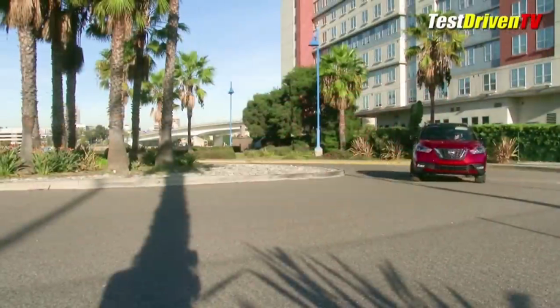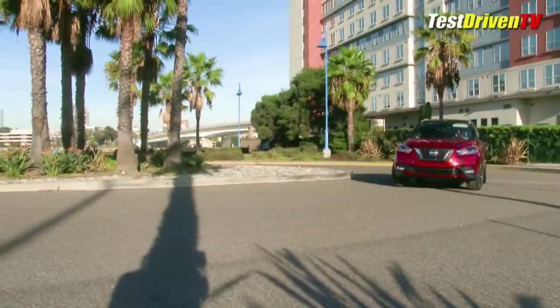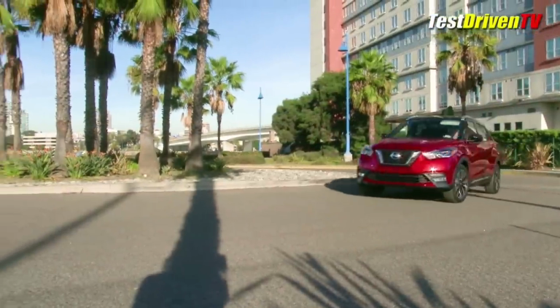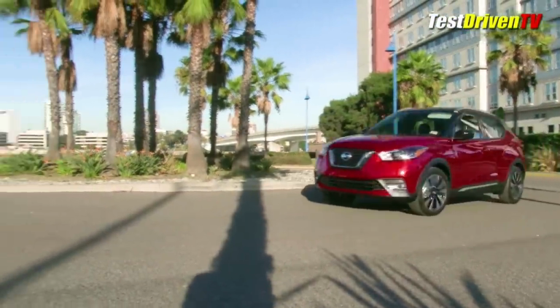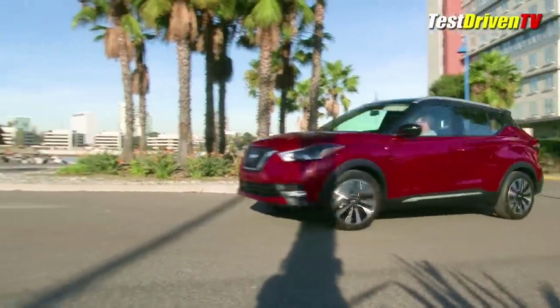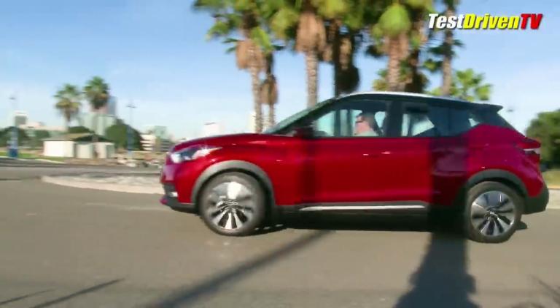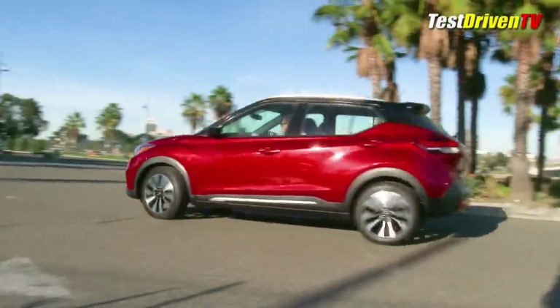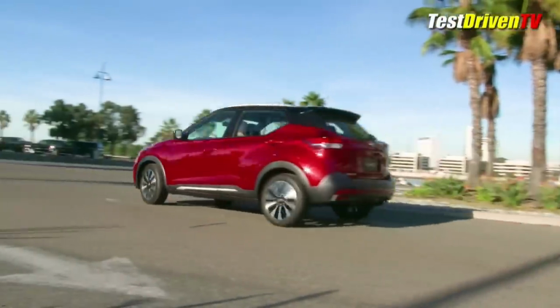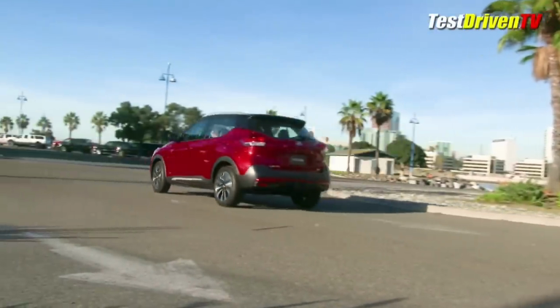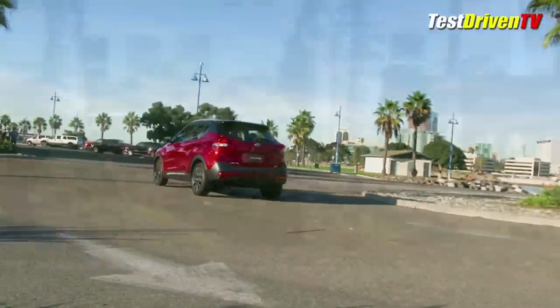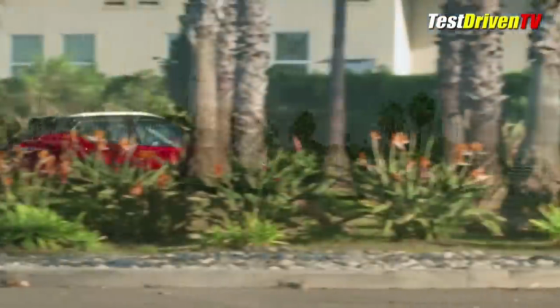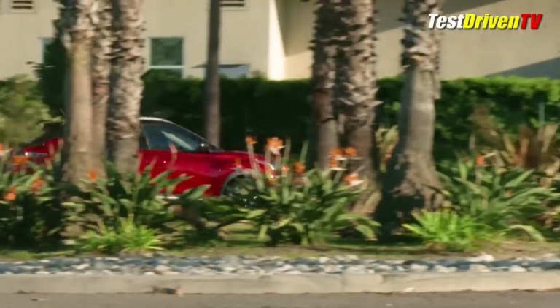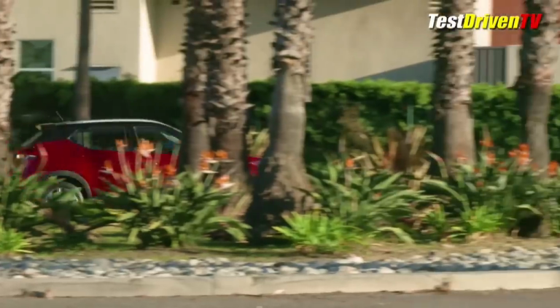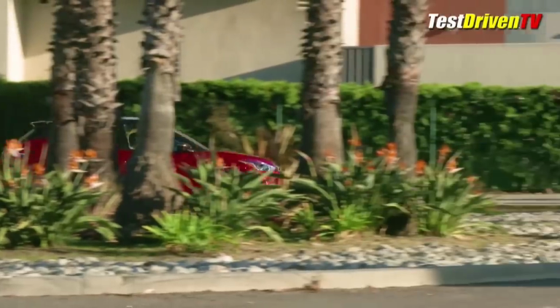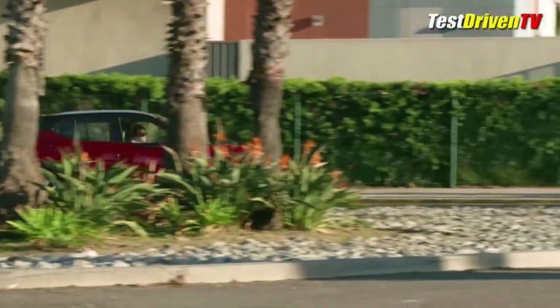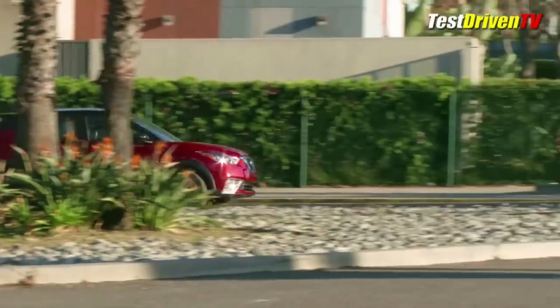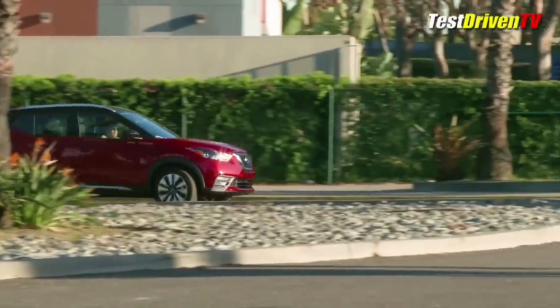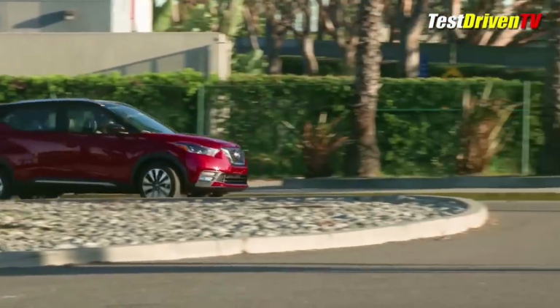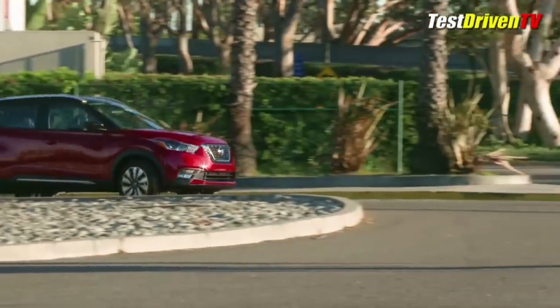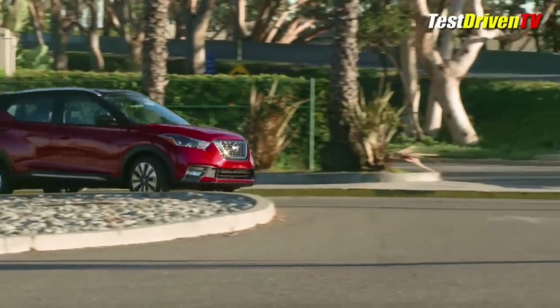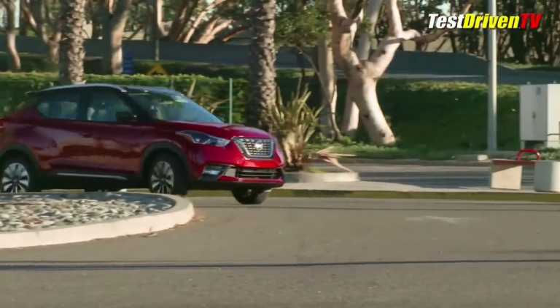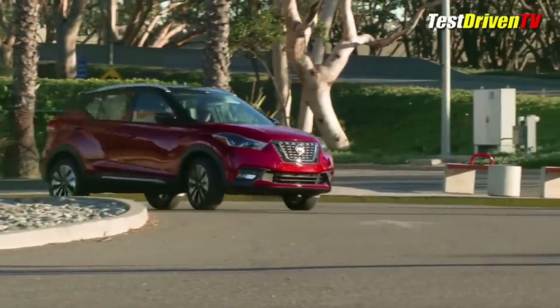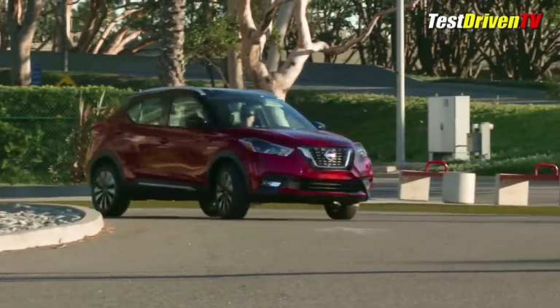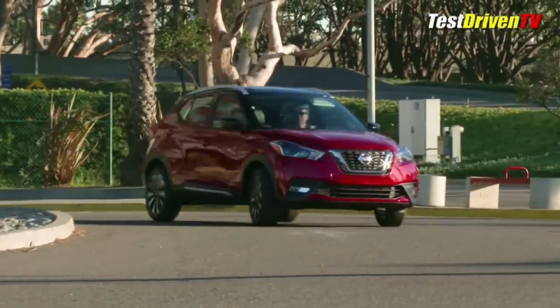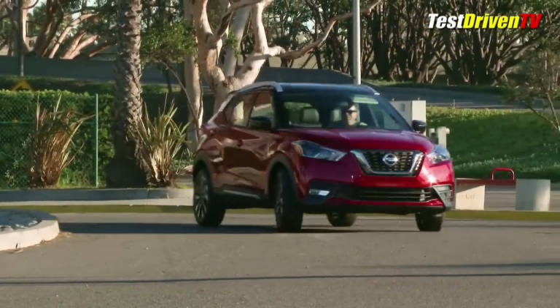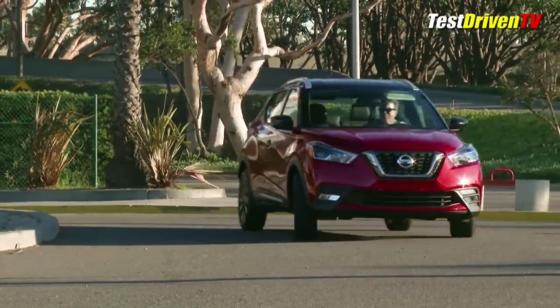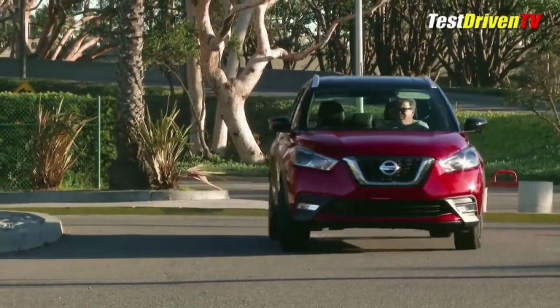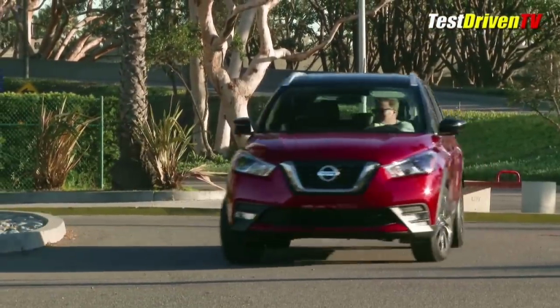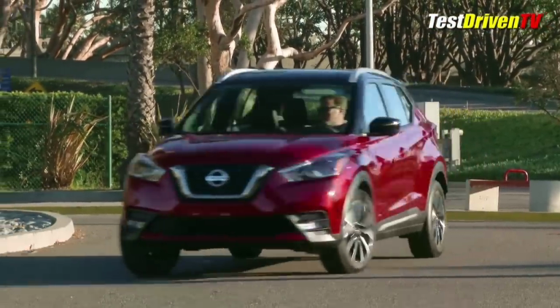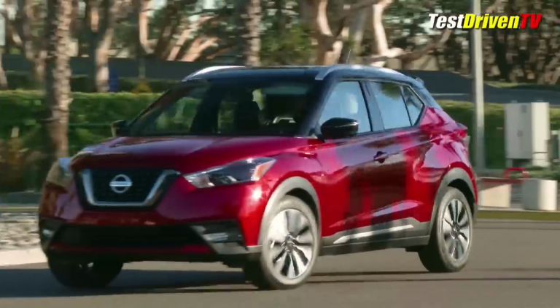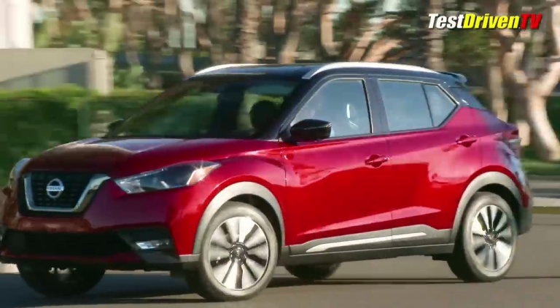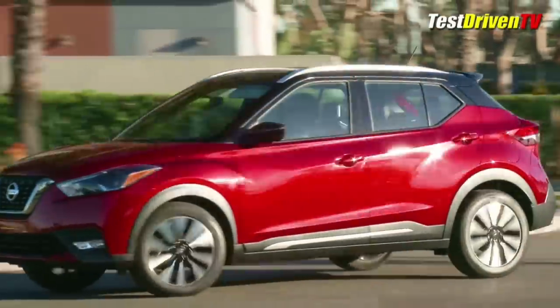Aimed at city slickers, the Kicks targets urban youth who want something more from a basic-level car — something with room and an extra level of capability, but not necessarily a high-performance car with enthusiast leanings.